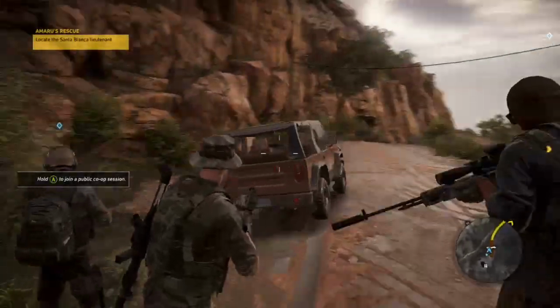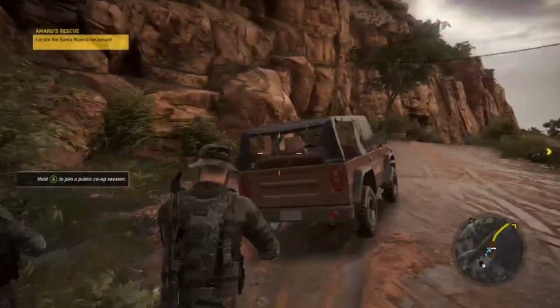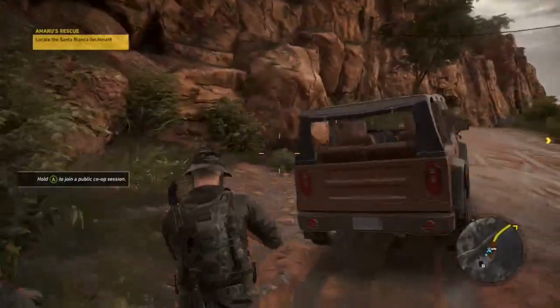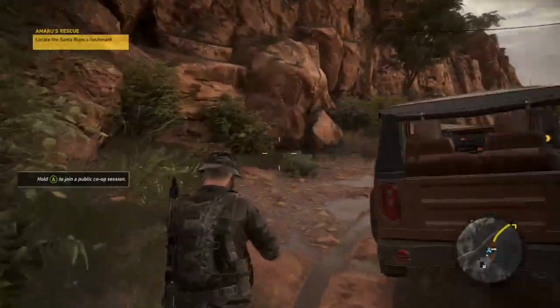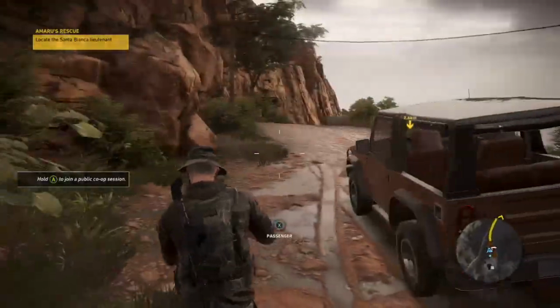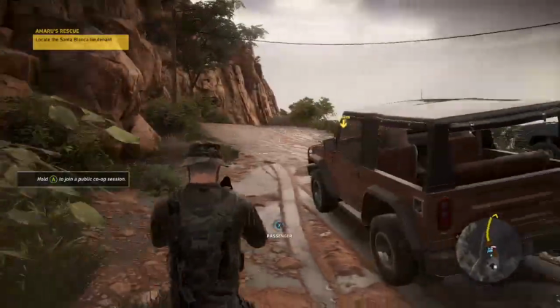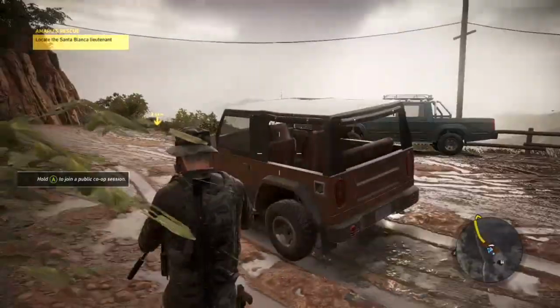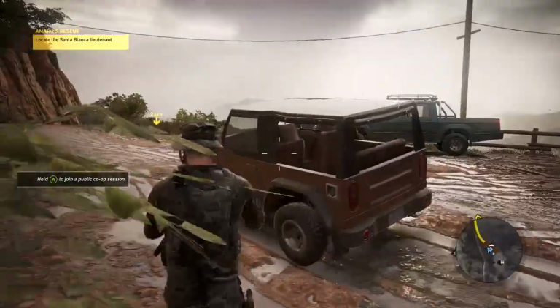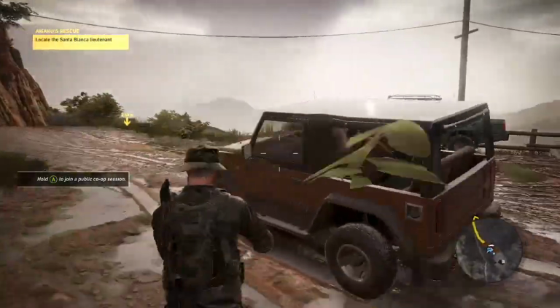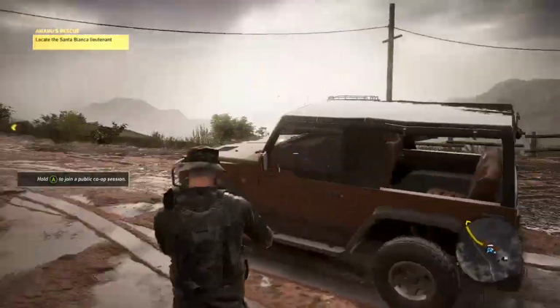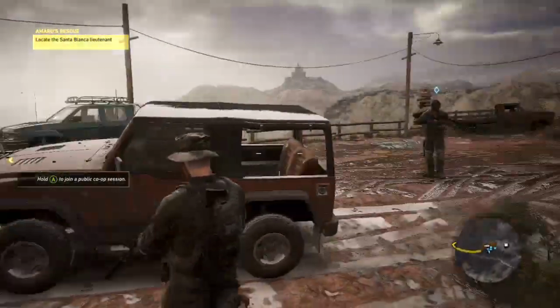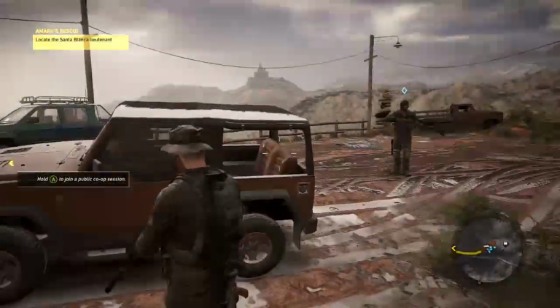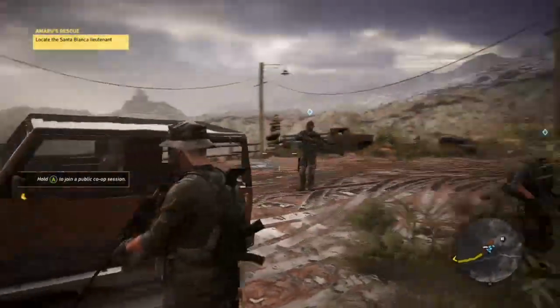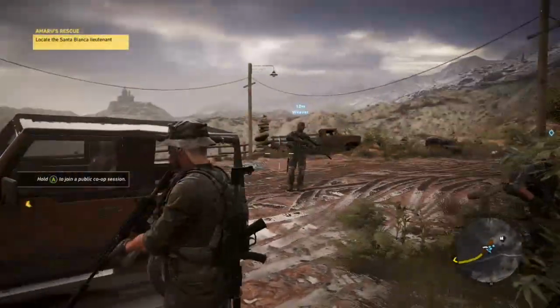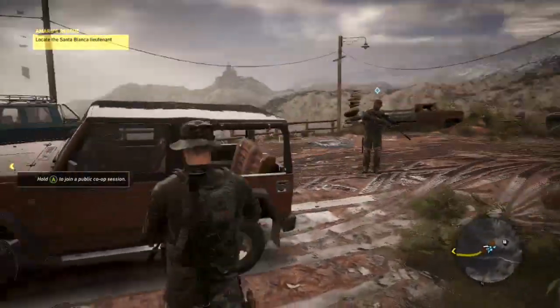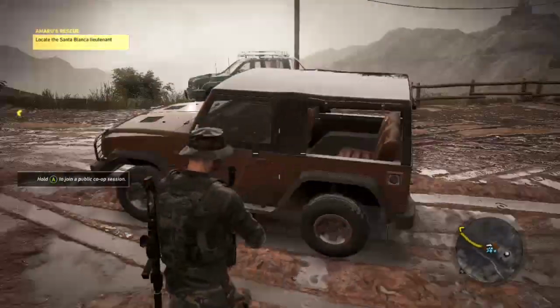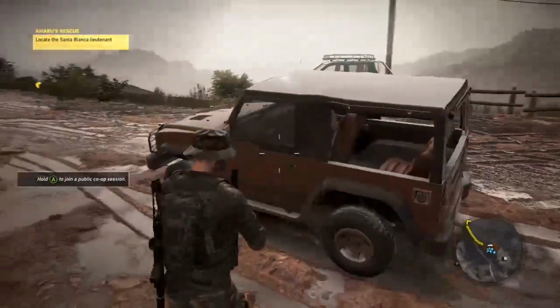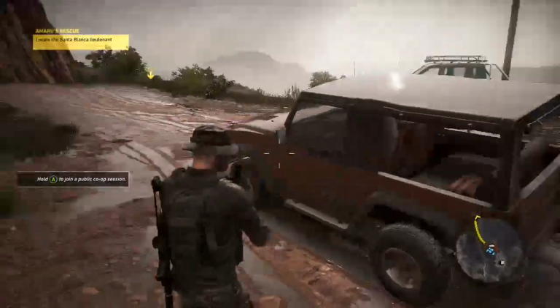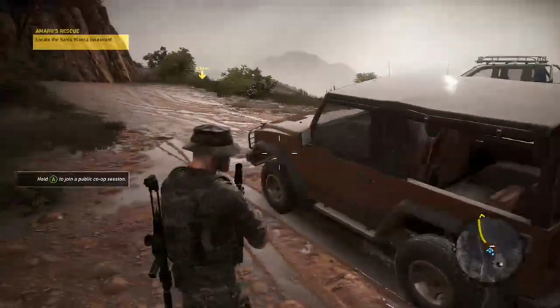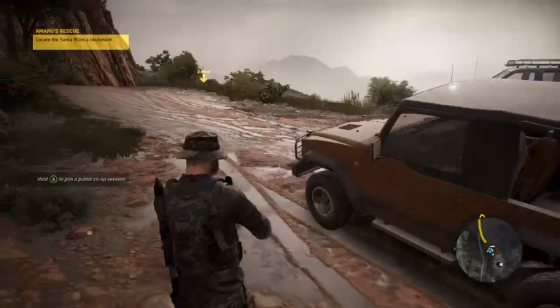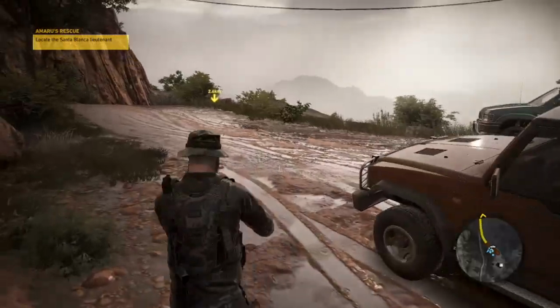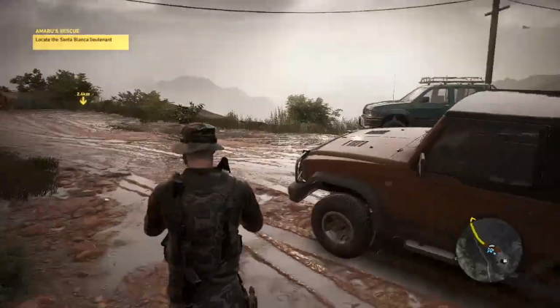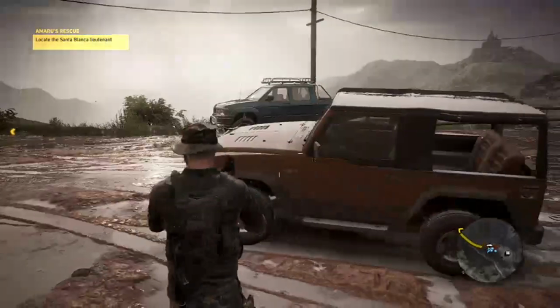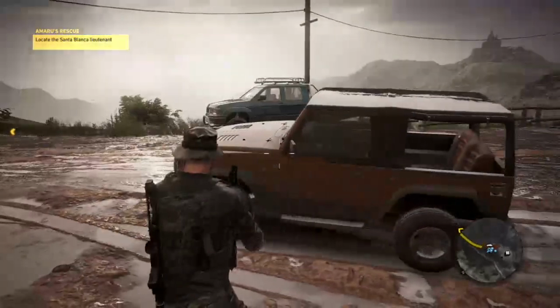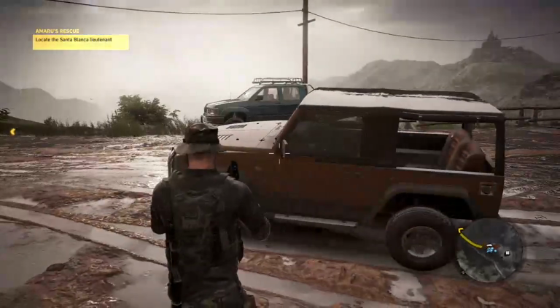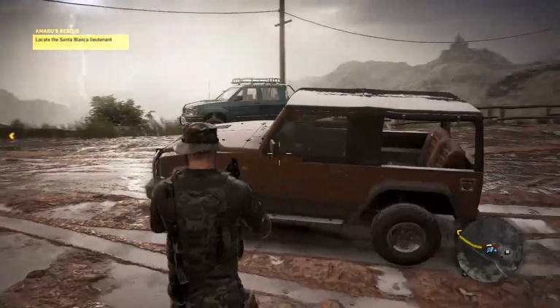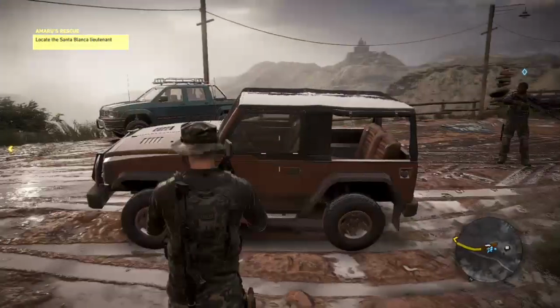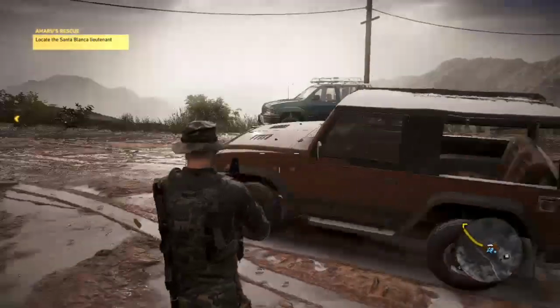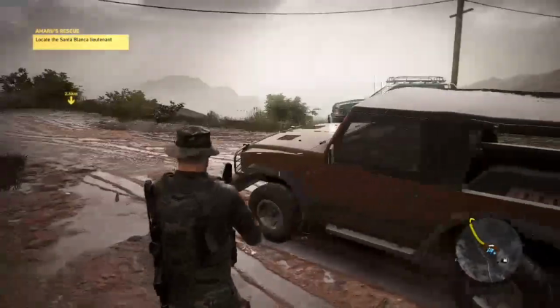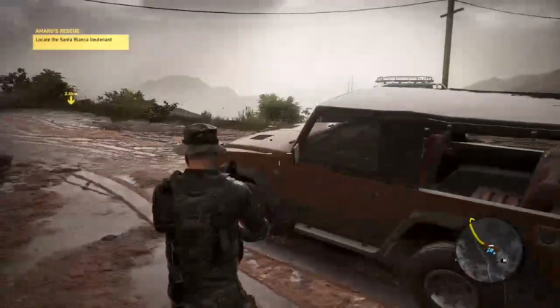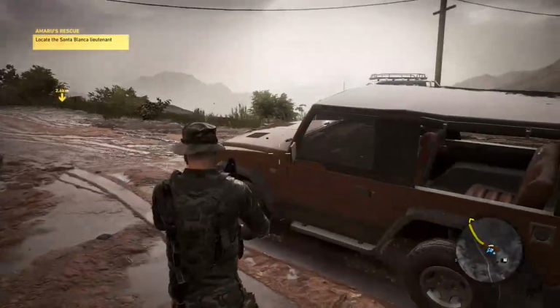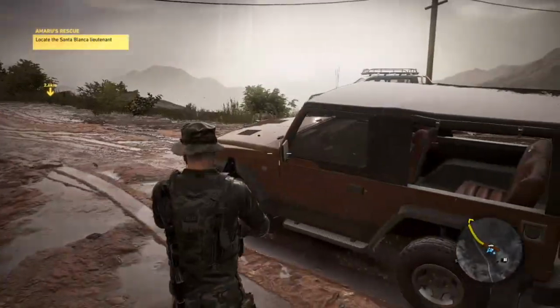So the first thing you want to do is get into this vehicle with your squad mates — I will be playing with squad mates today — and just follow the yellow brick road.